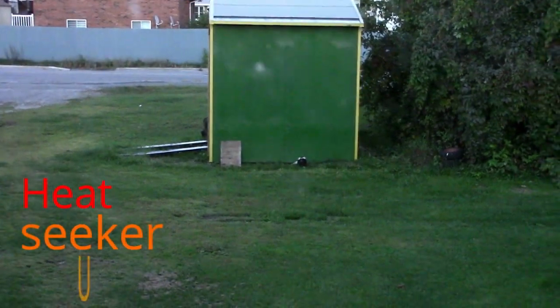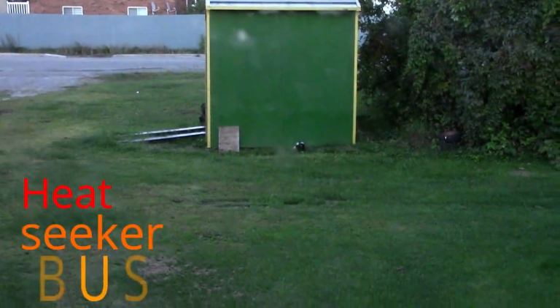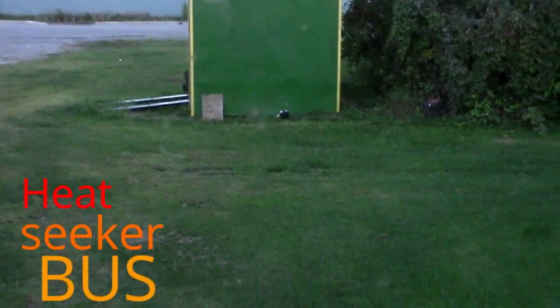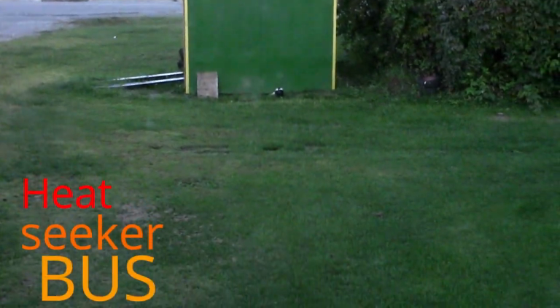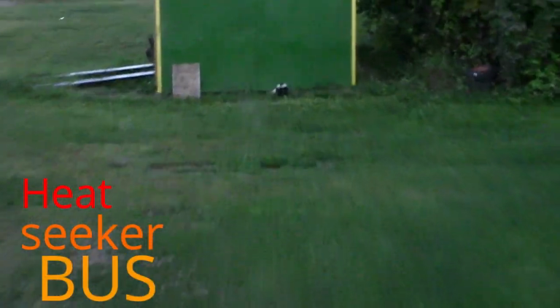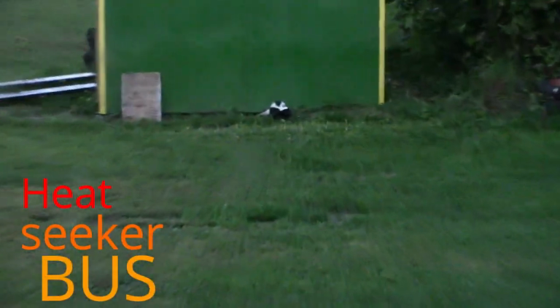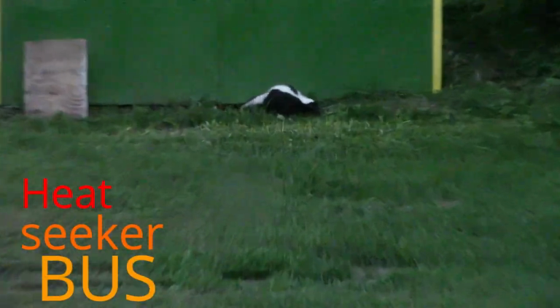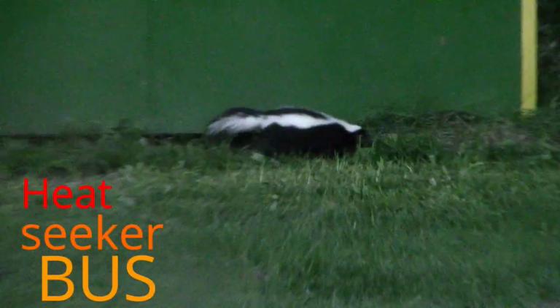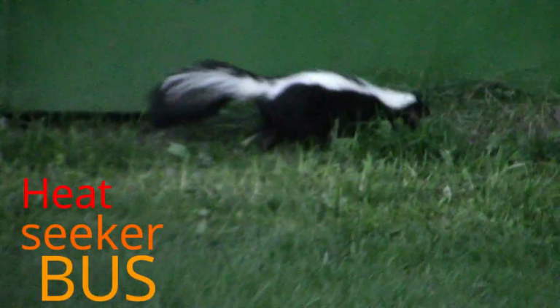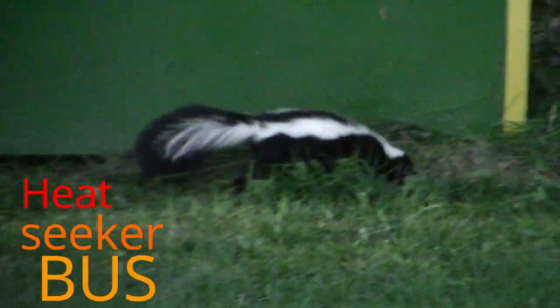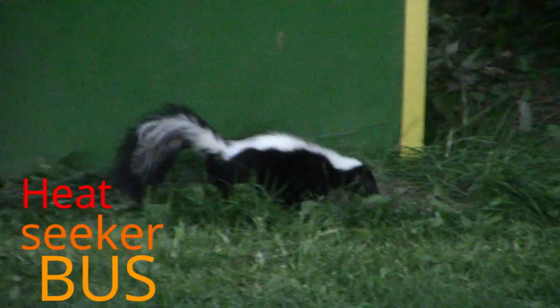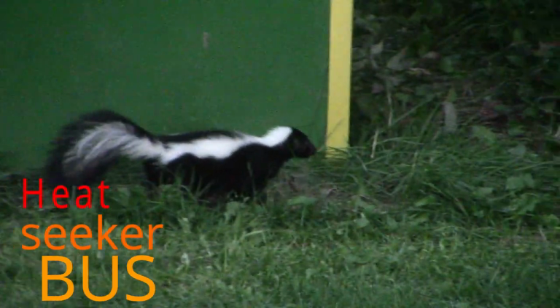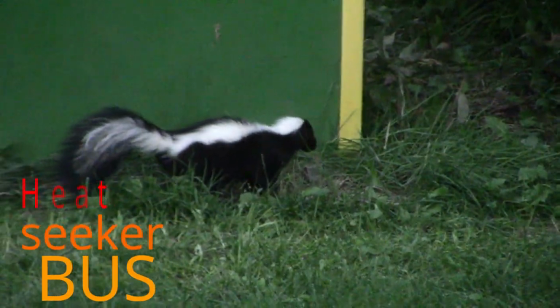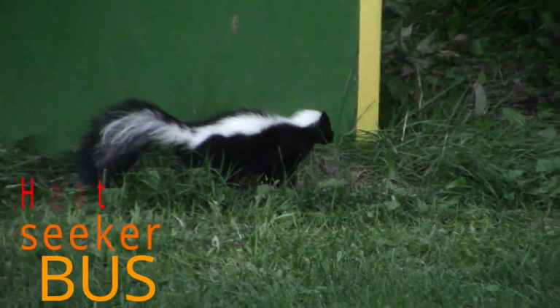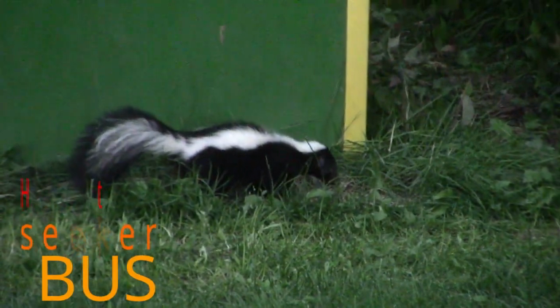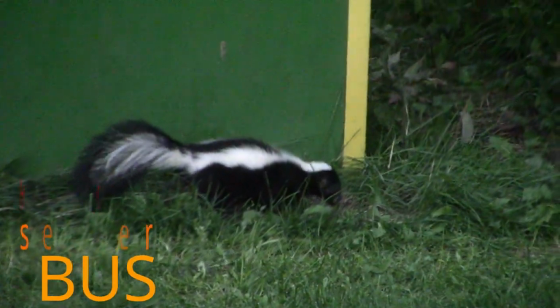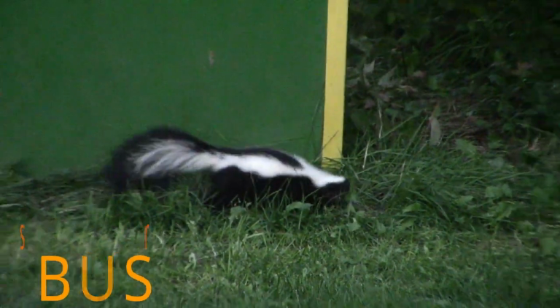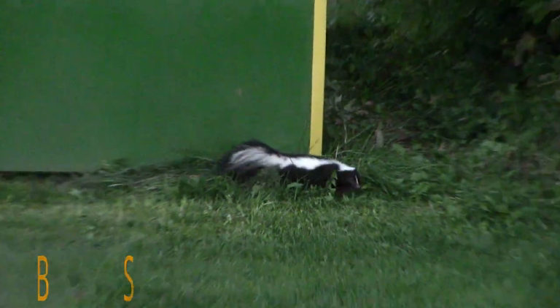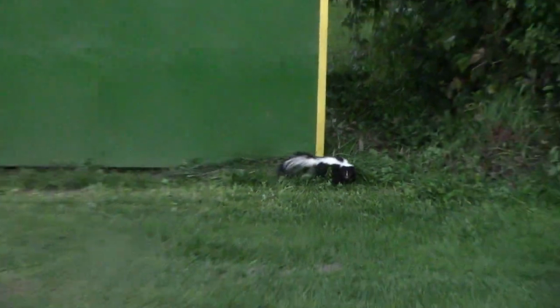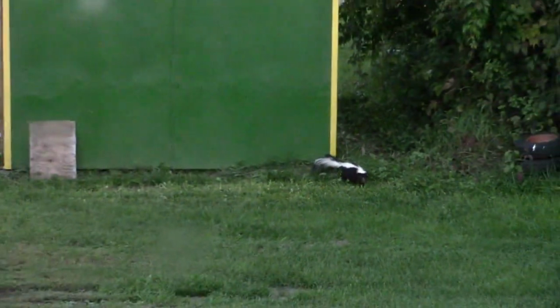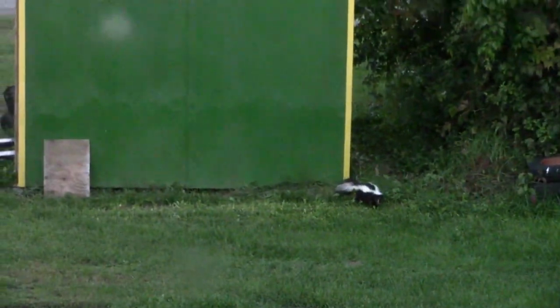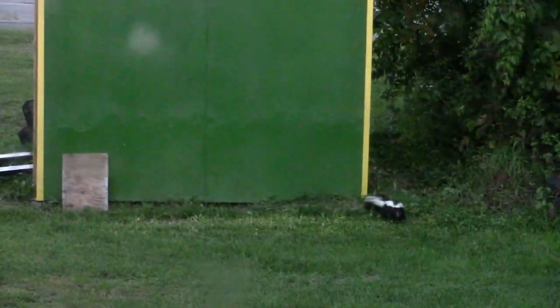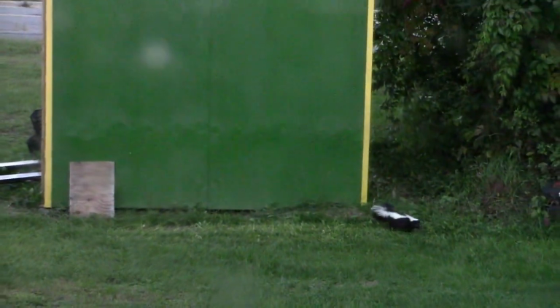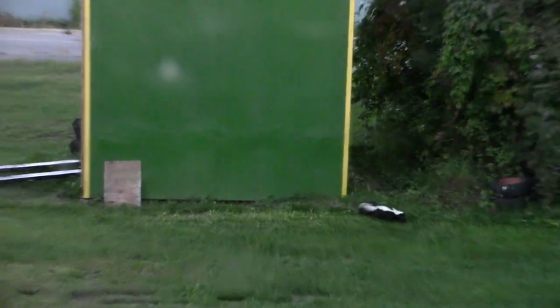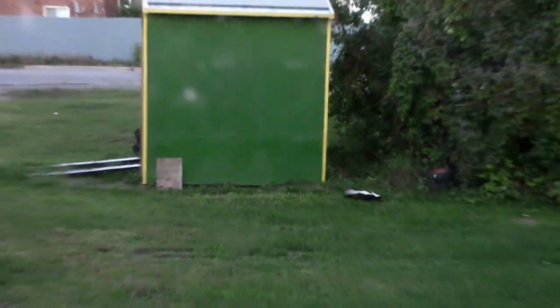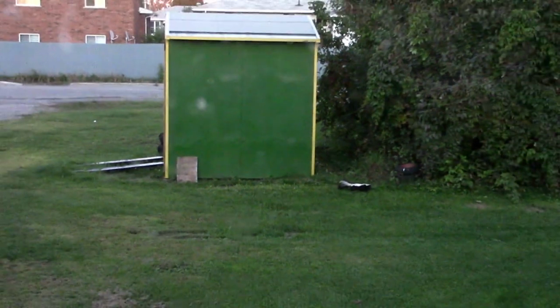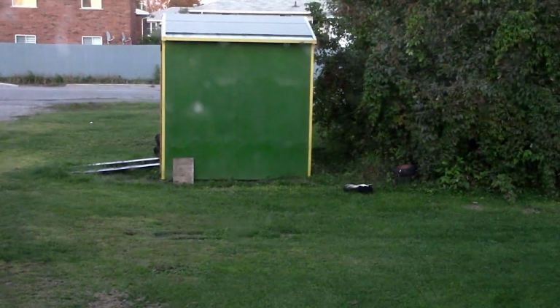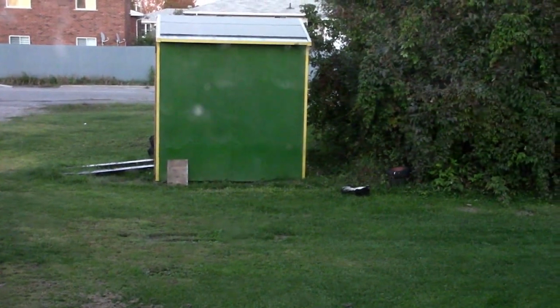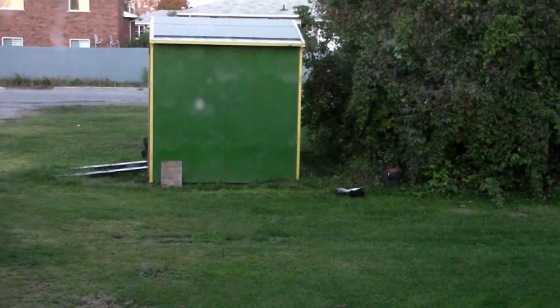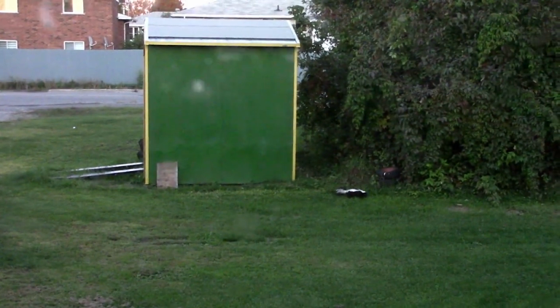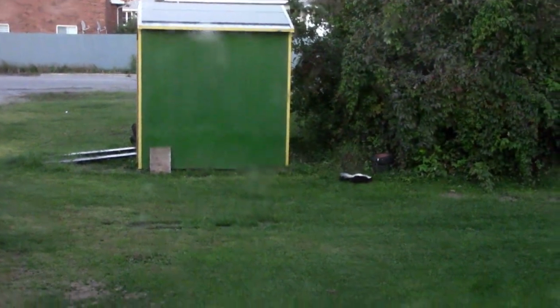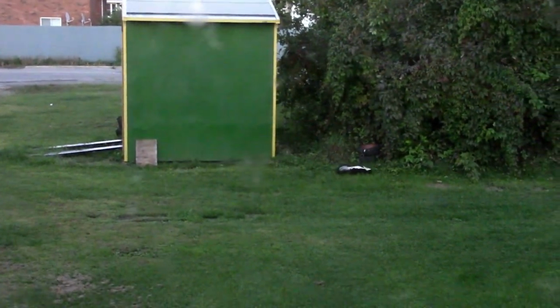Oh there it is. I just missed it but there's a skunk. It lives under my shed — I didn't know where it lived, but now I know.